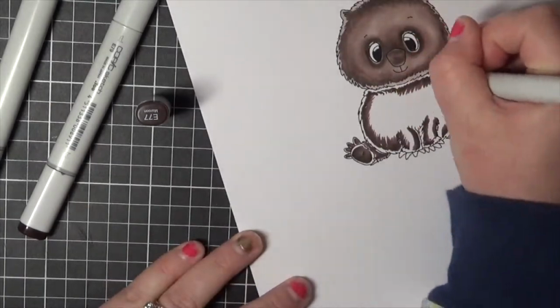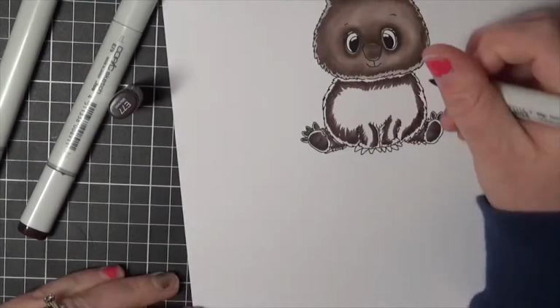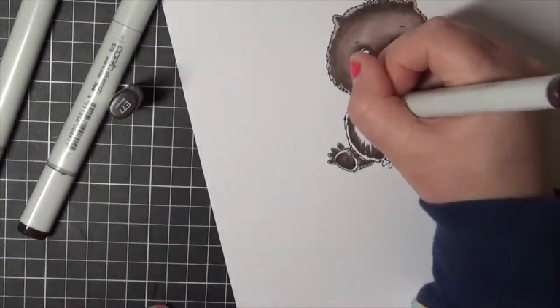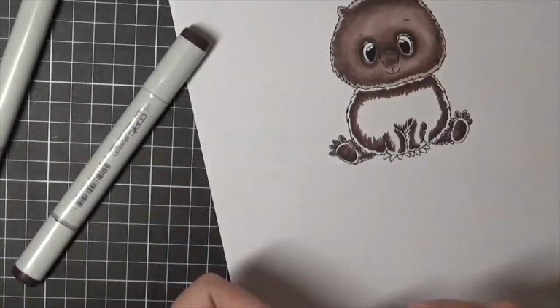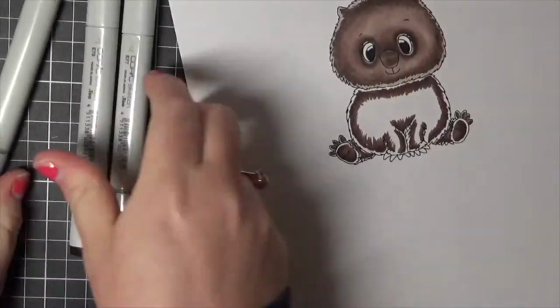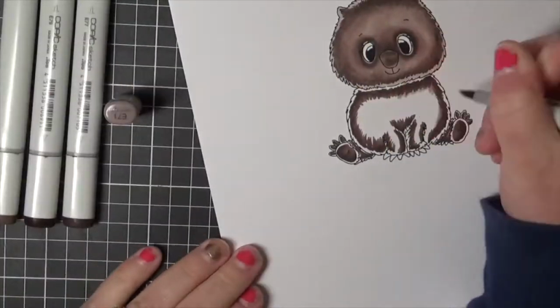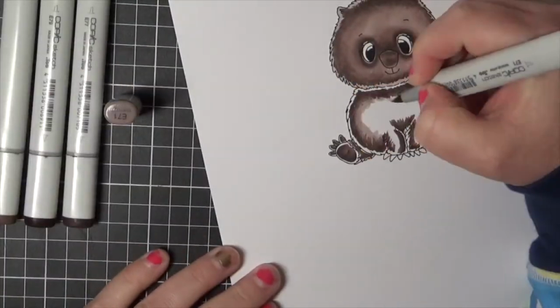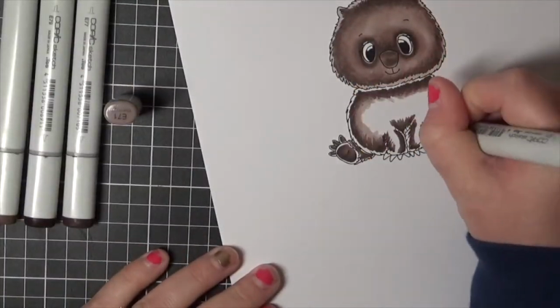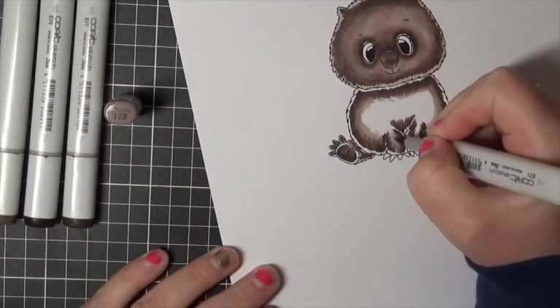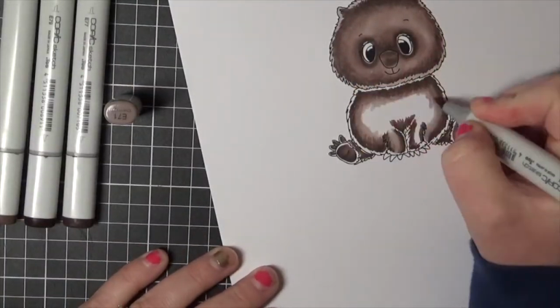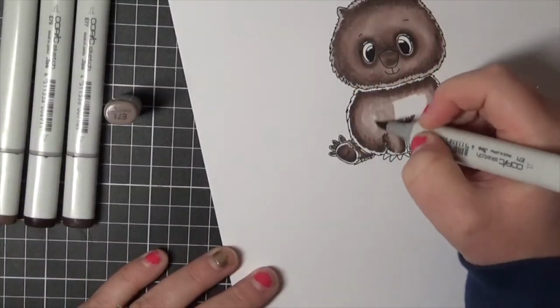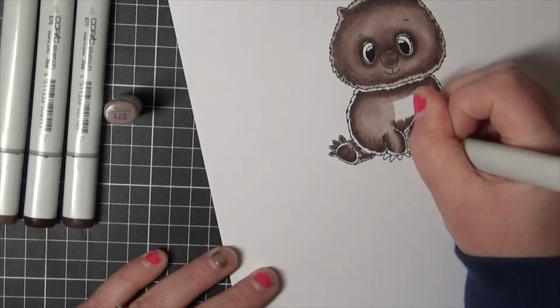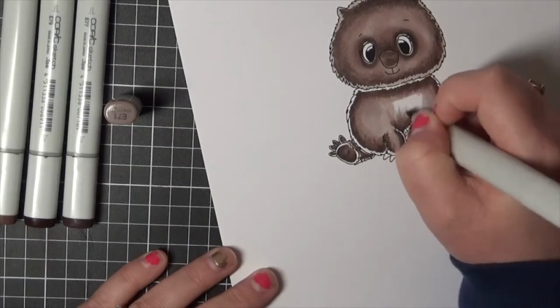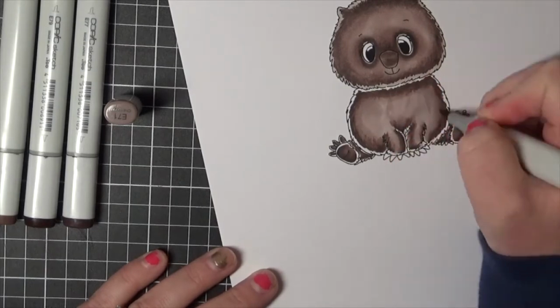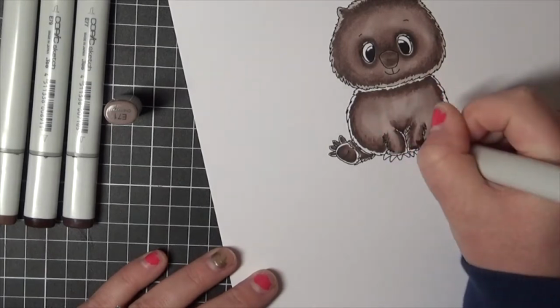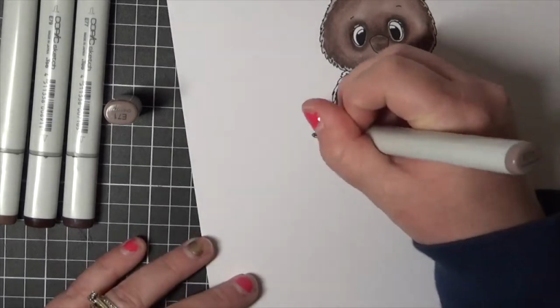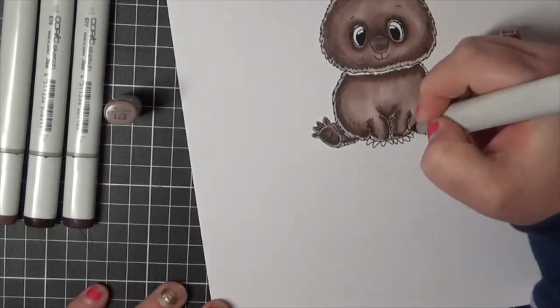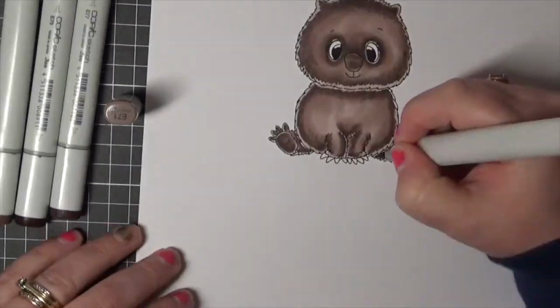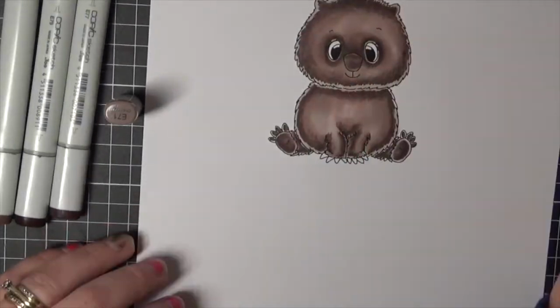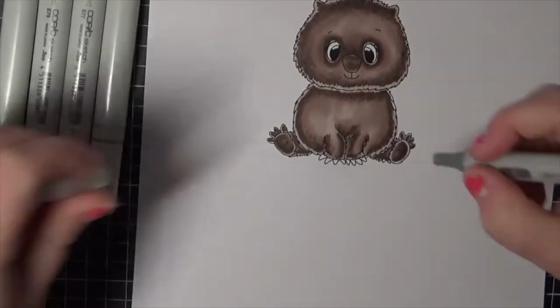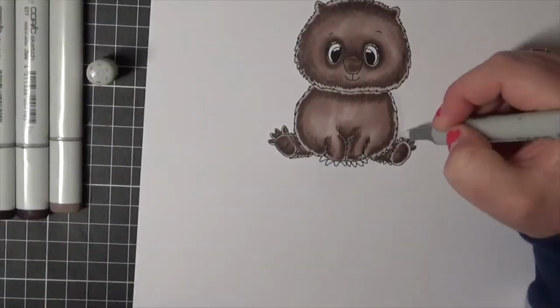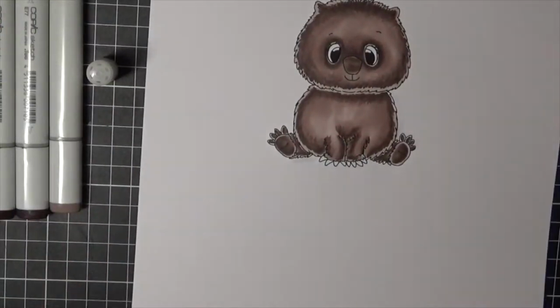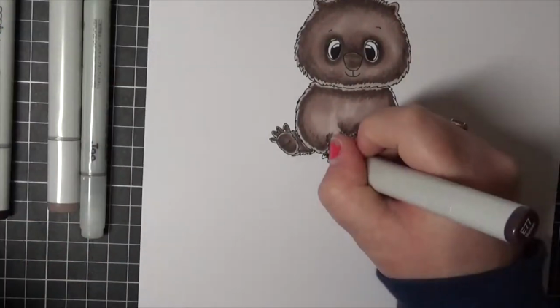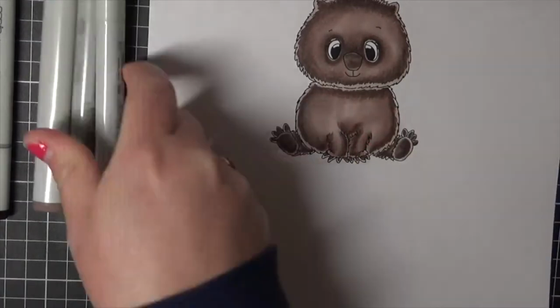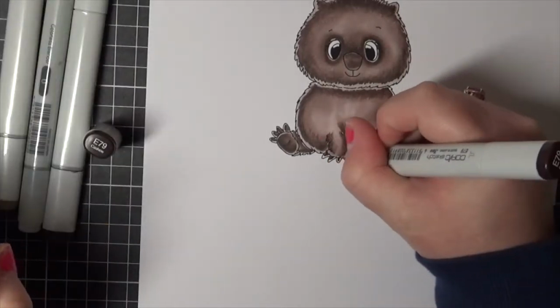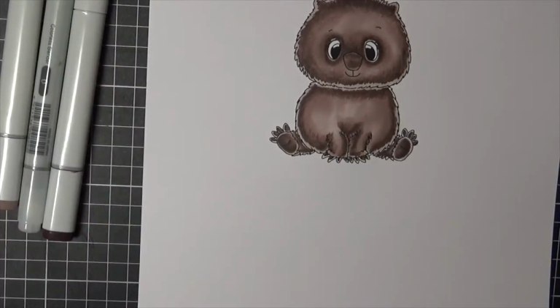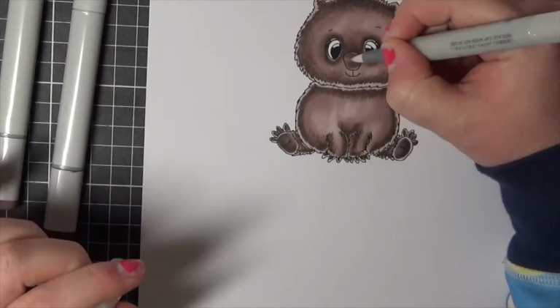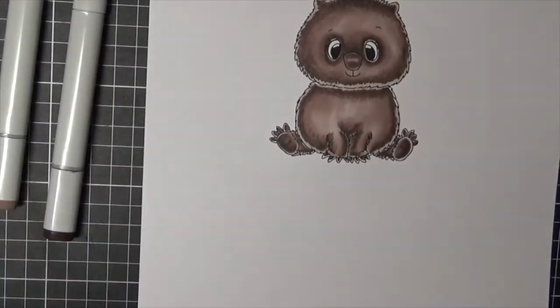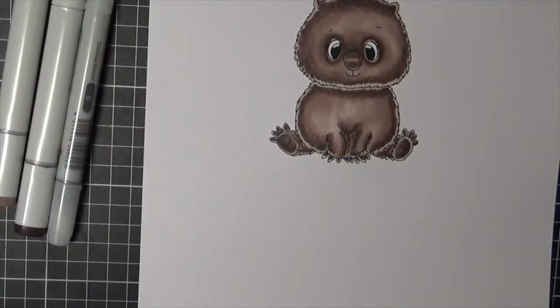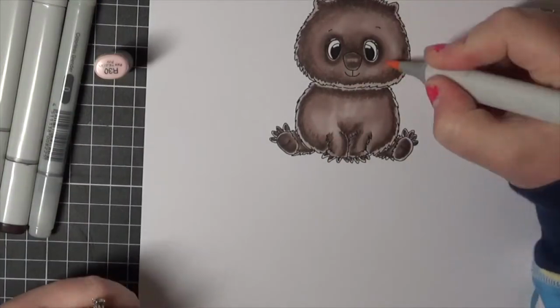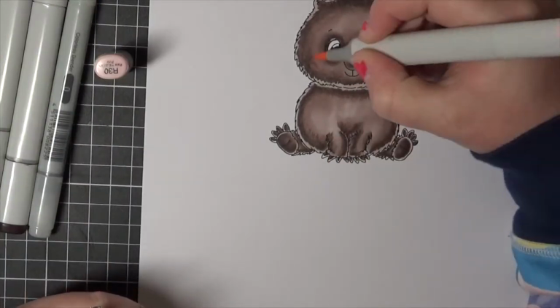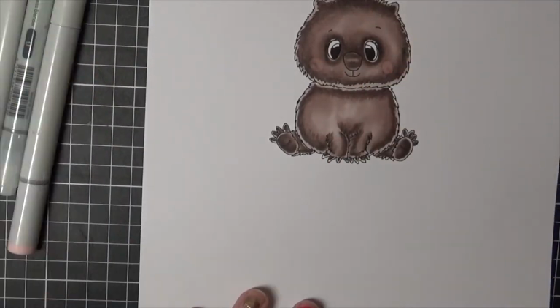I am almost finished colouring him up. I'm going to go in and add some extra details using a white Uniball pen. I'm also going to be printing out some digital papers which are also from Whimsy Stamps.